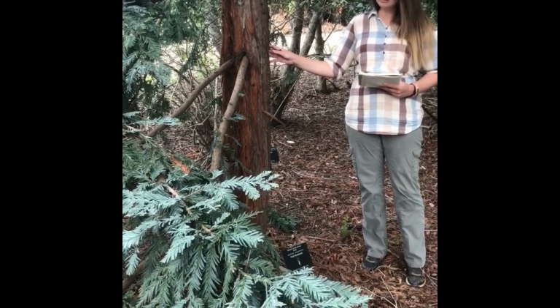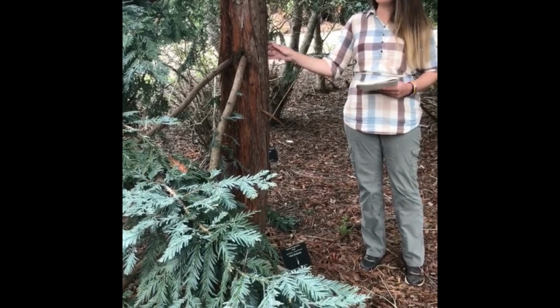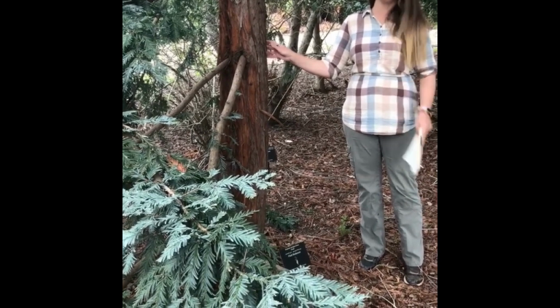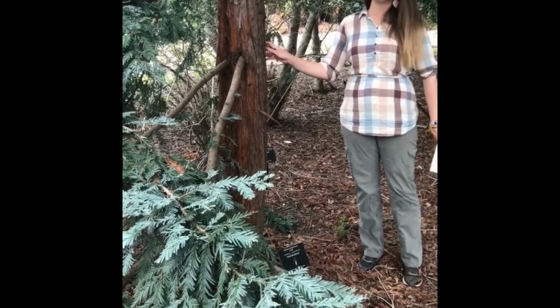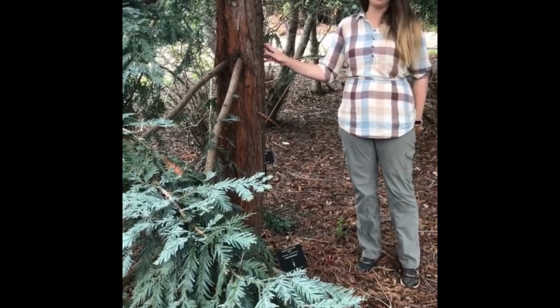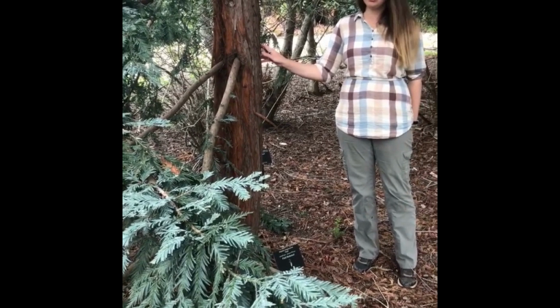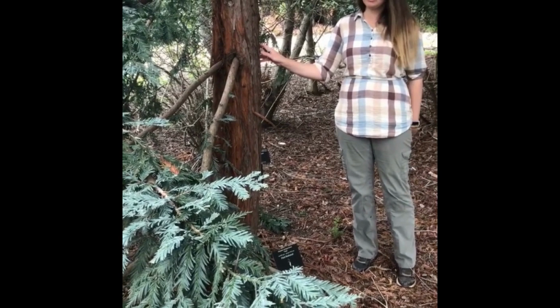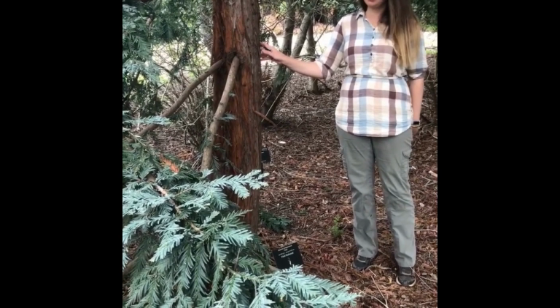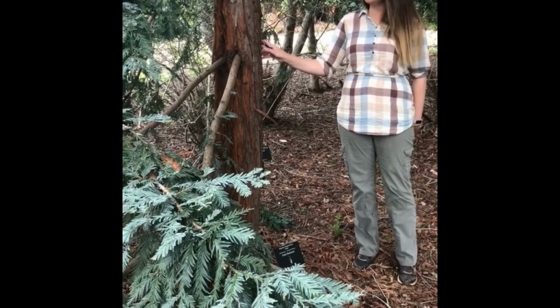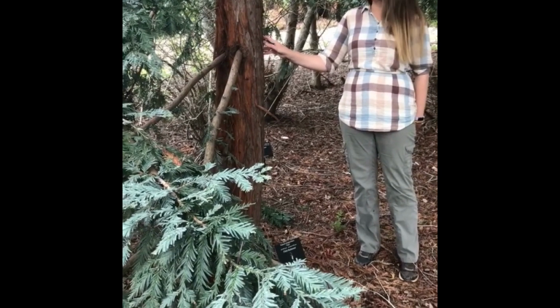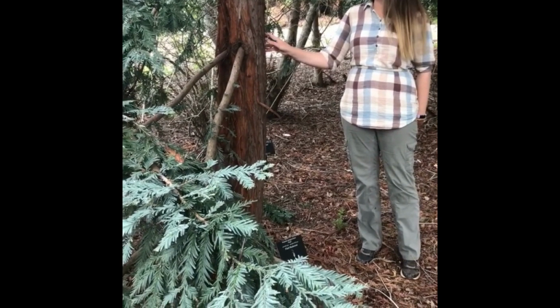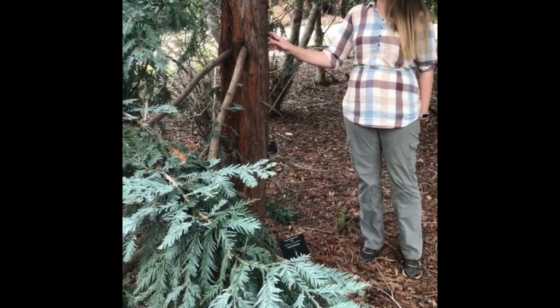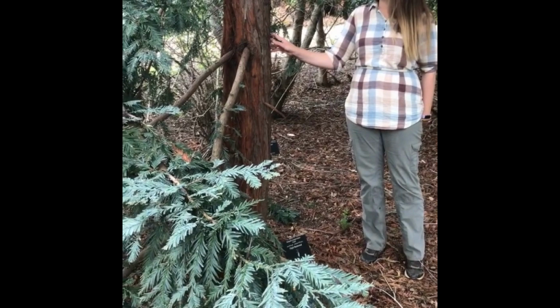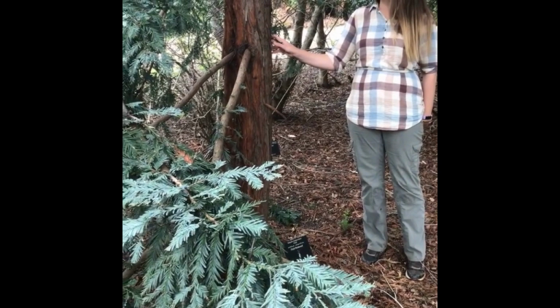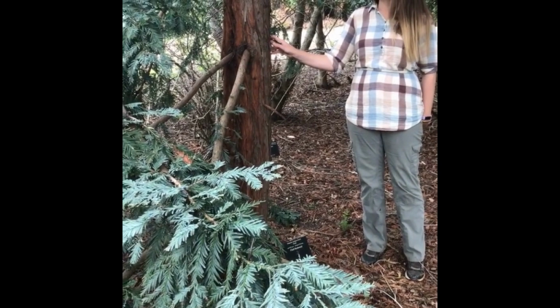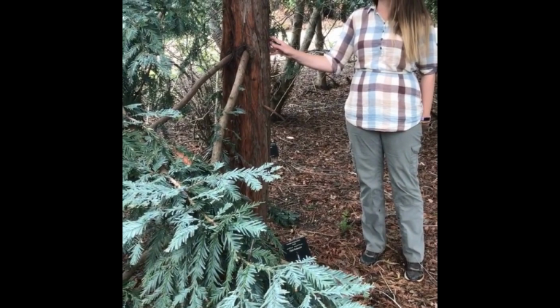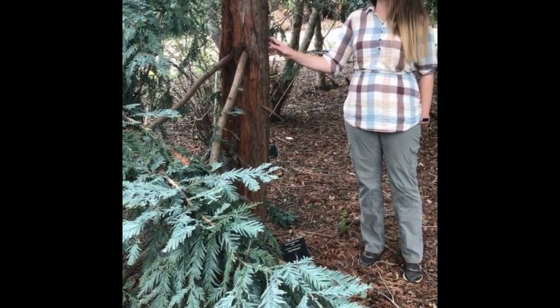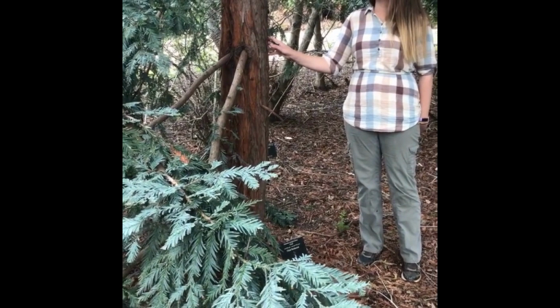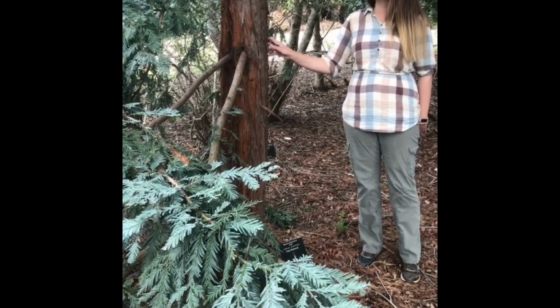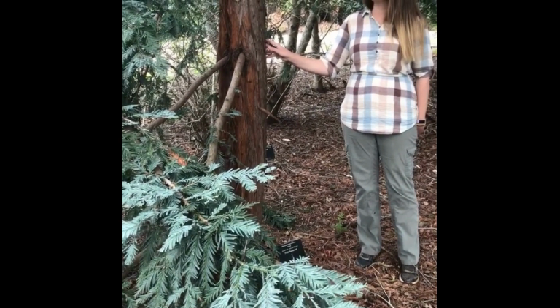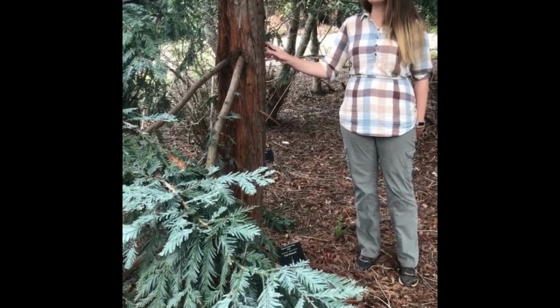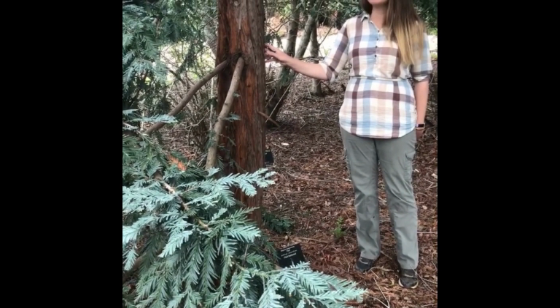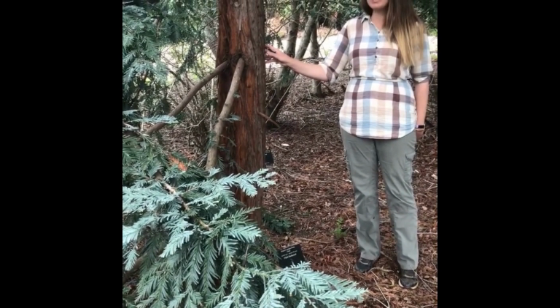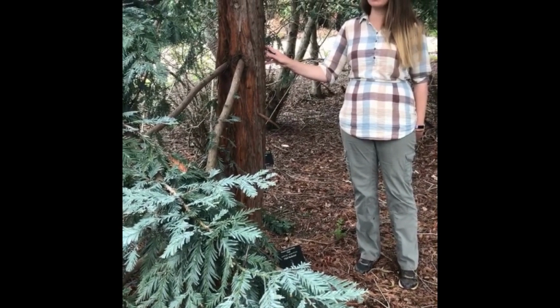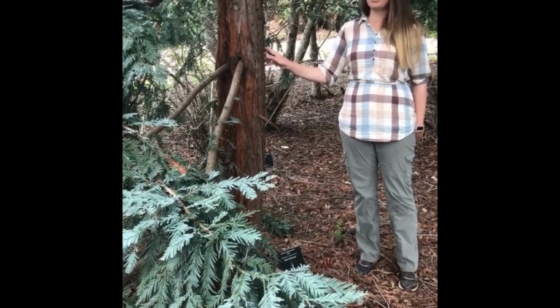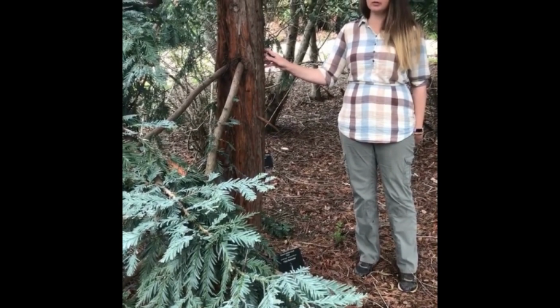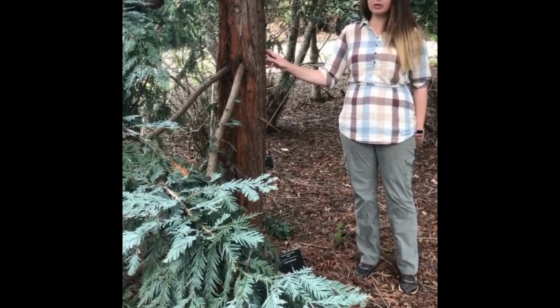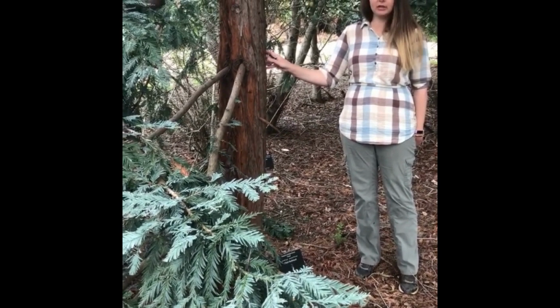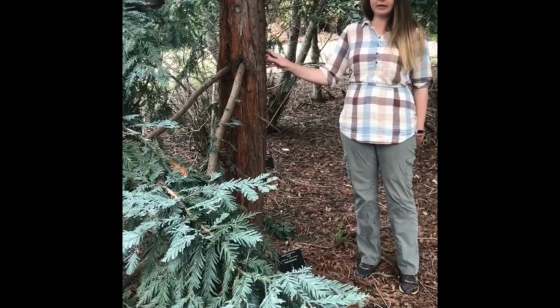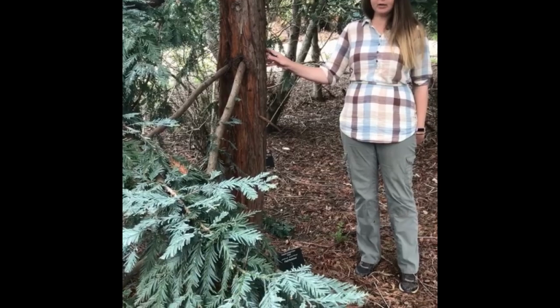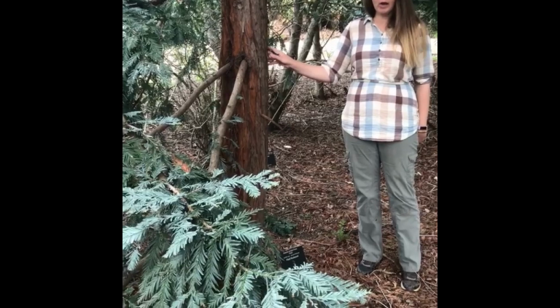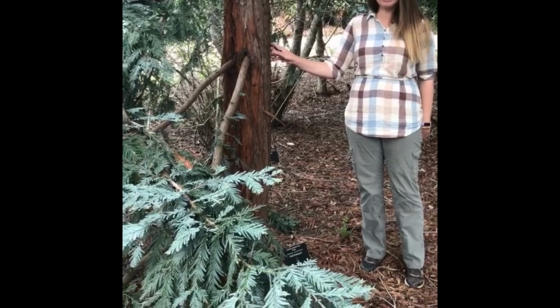This is just a gorgeous tree to learn more about. If you've ever been to the Mariposa Grove in Yosemite, that's a wonderful place to experience Sequoias.